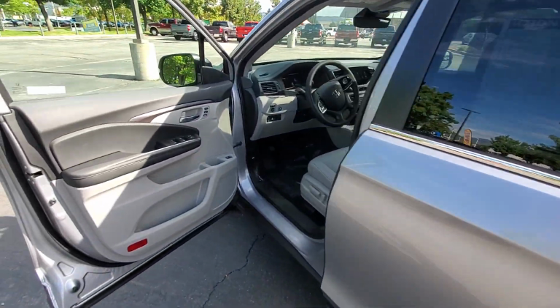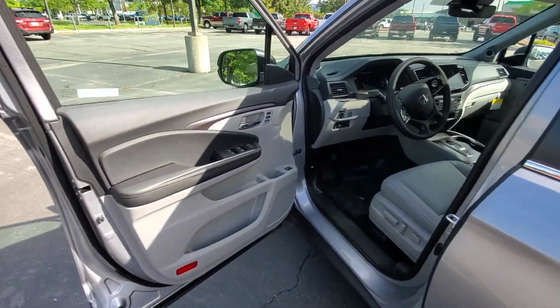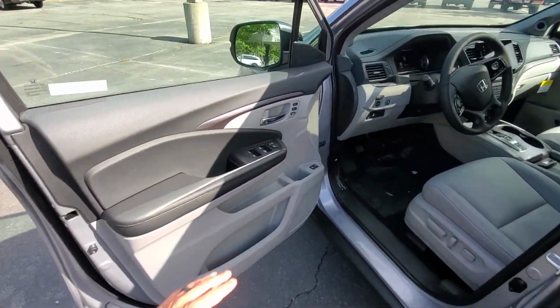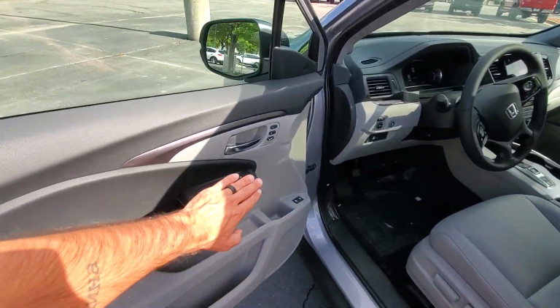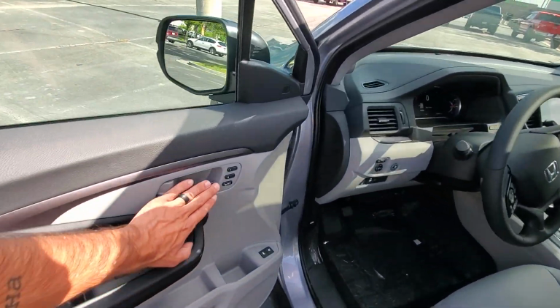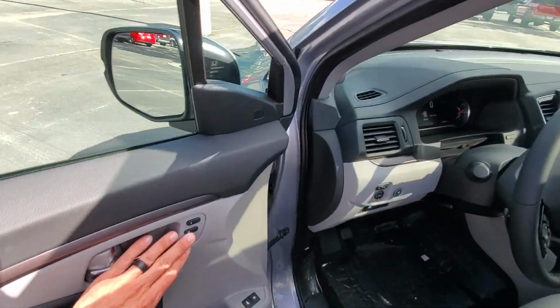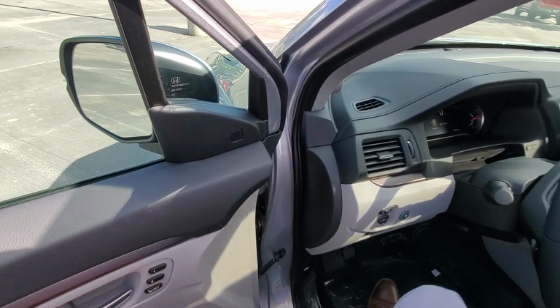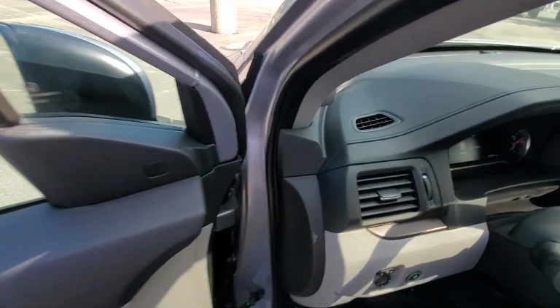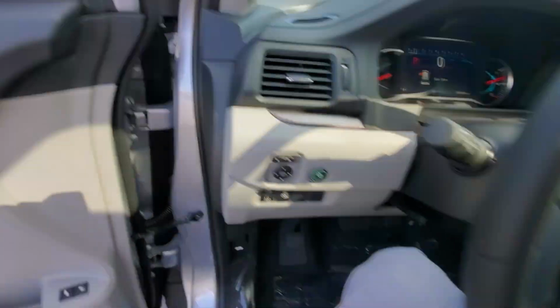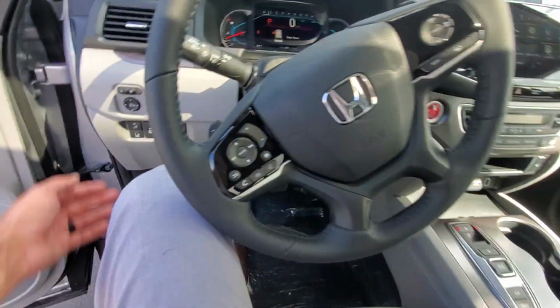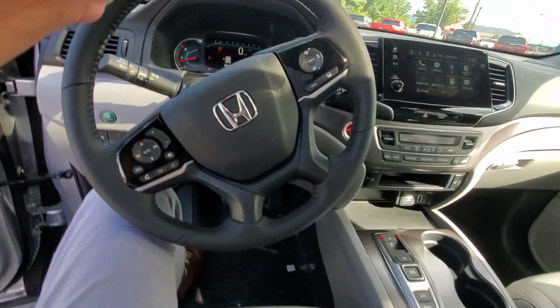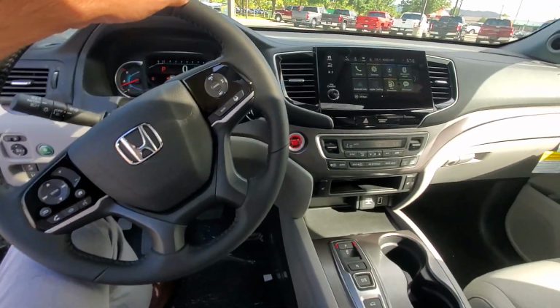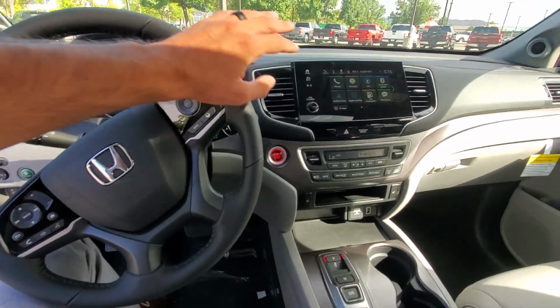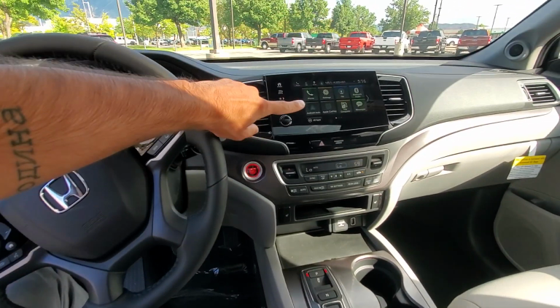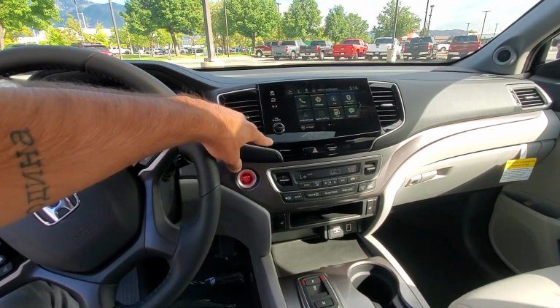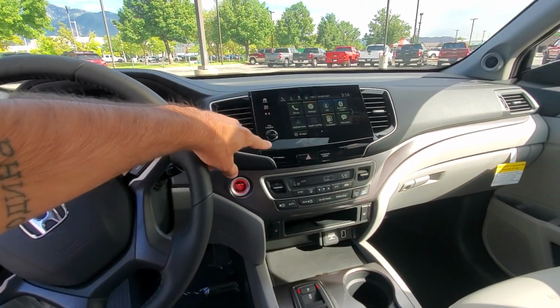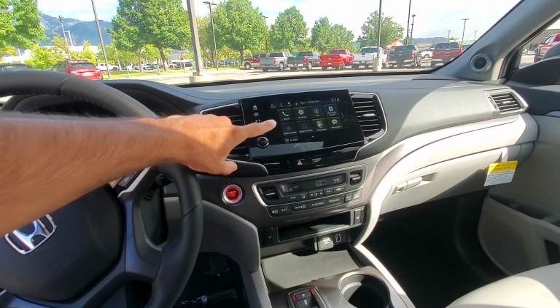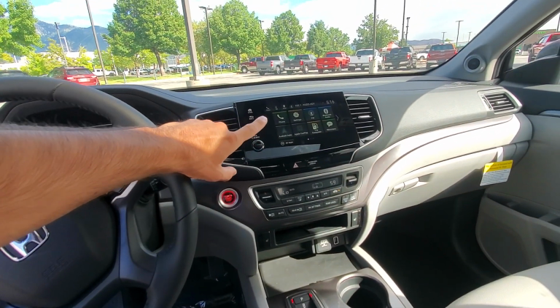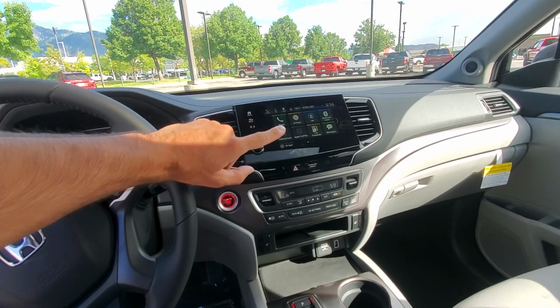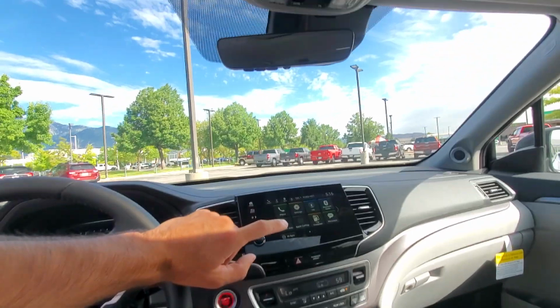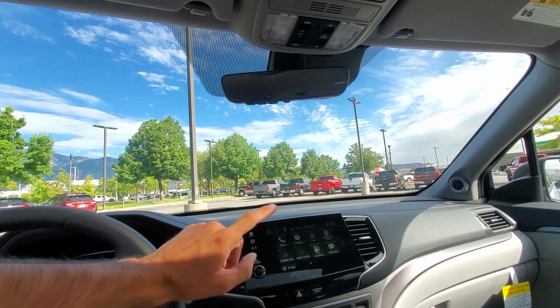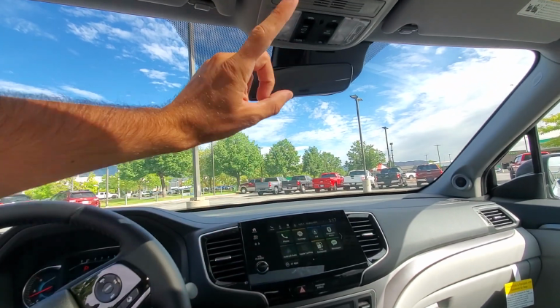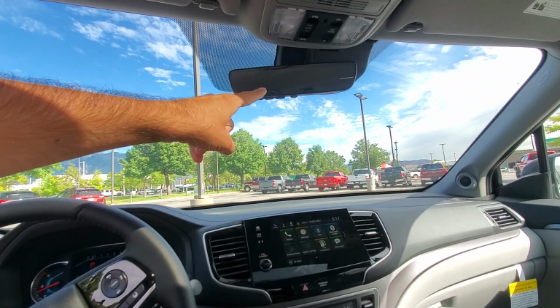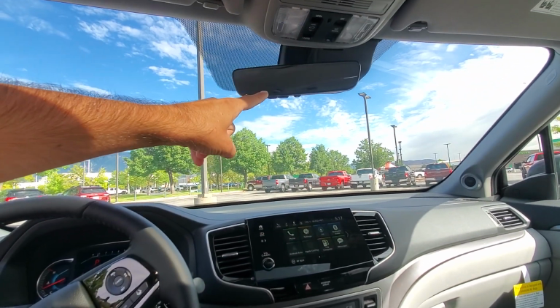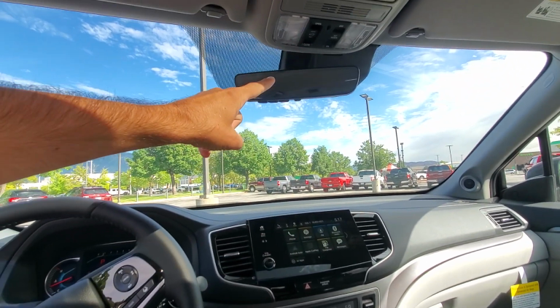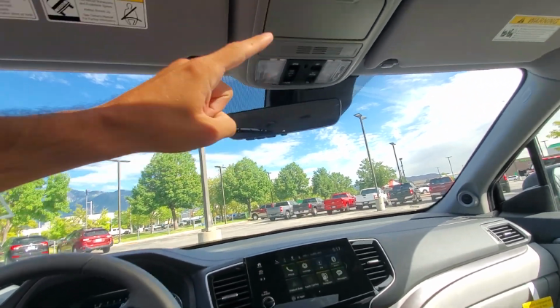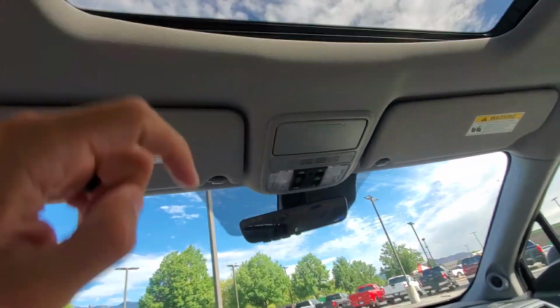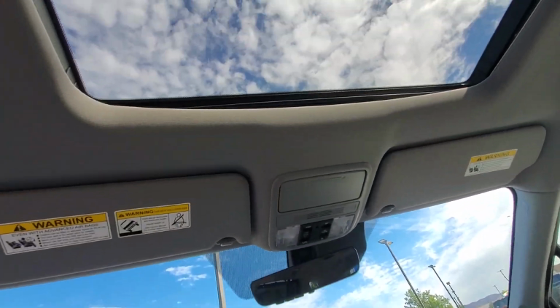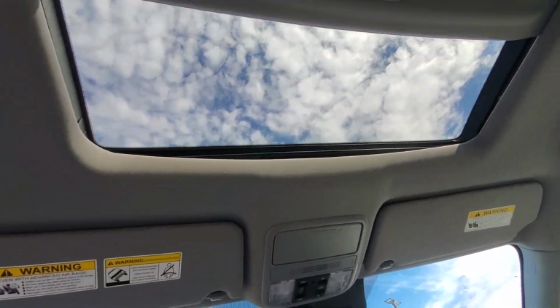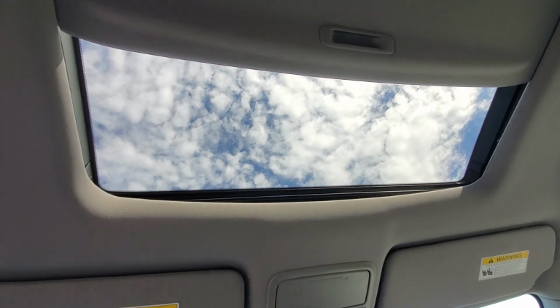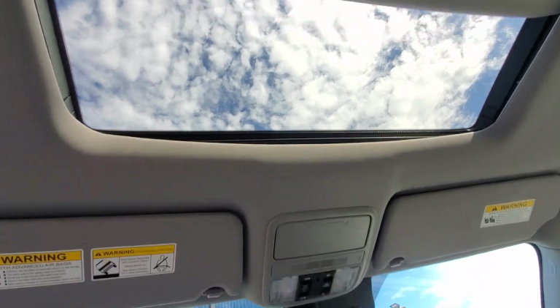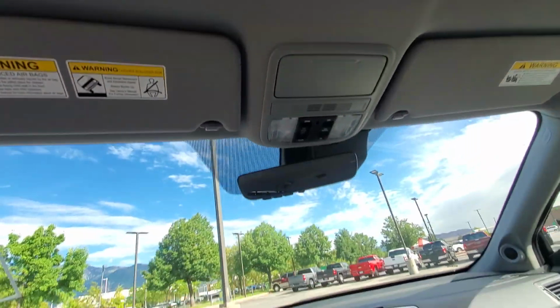As you come up front, you have stuff like the Honda Position Memory System, Apple CarPlay, Android Auto, Bluetooth, text messaging, your auto dimming mirror with Homelink, and of course the all-important sunroof.